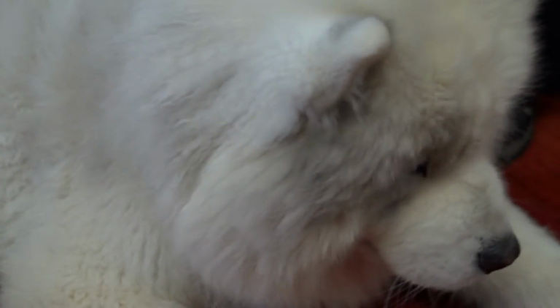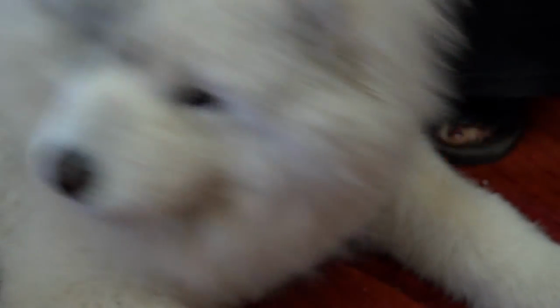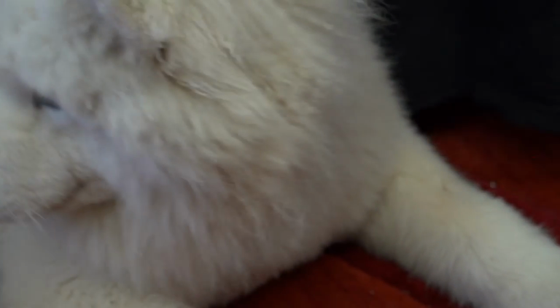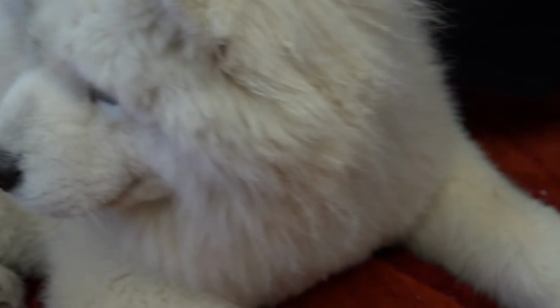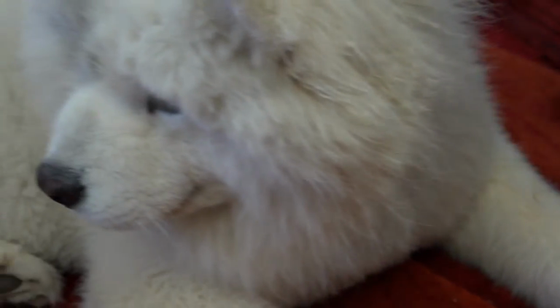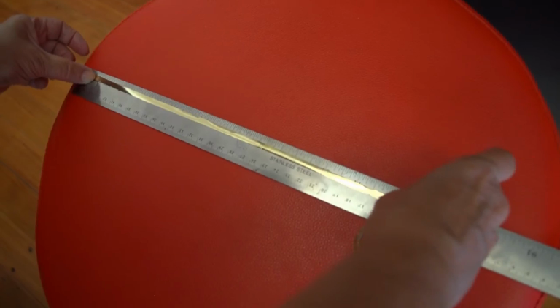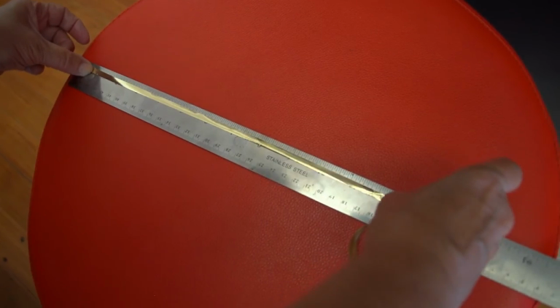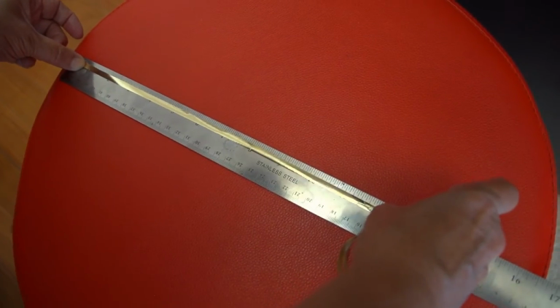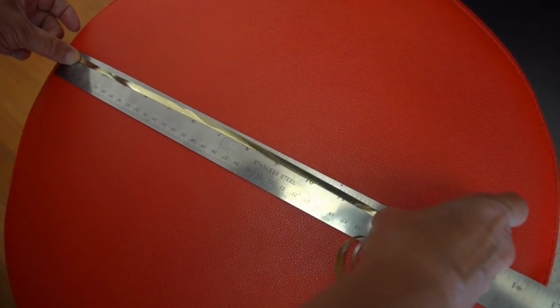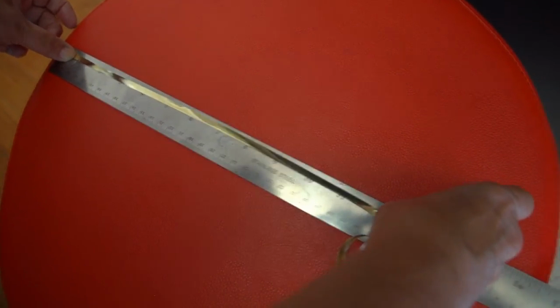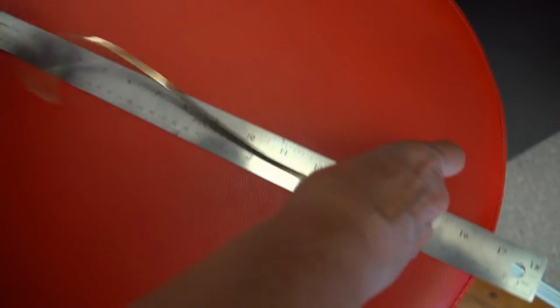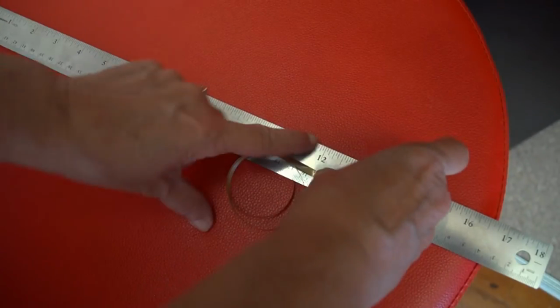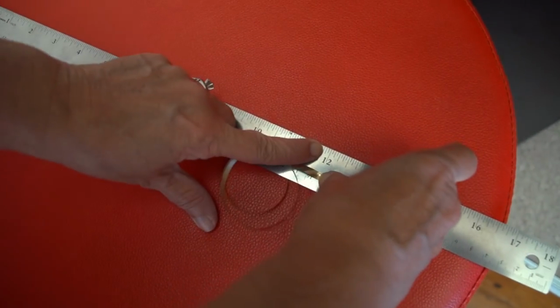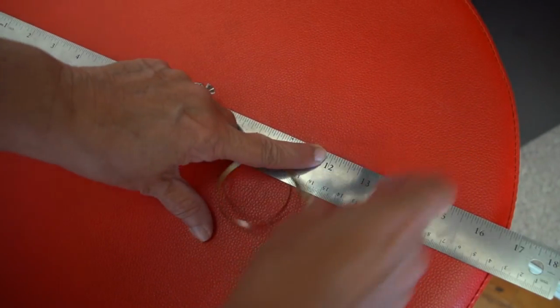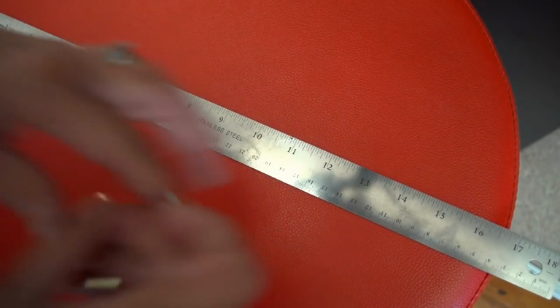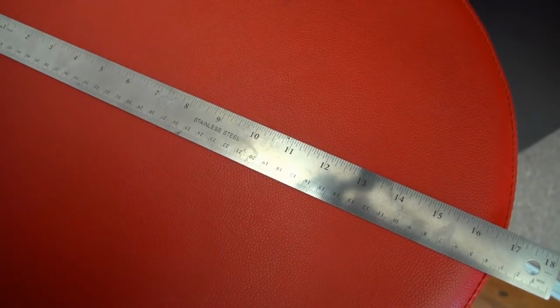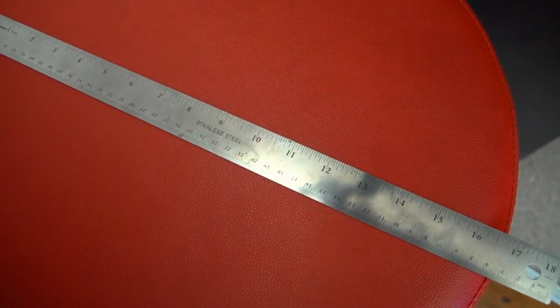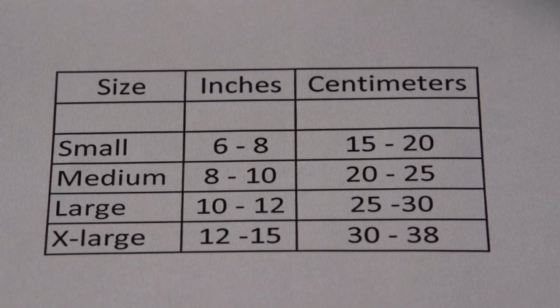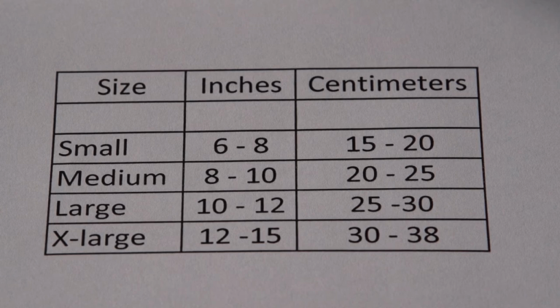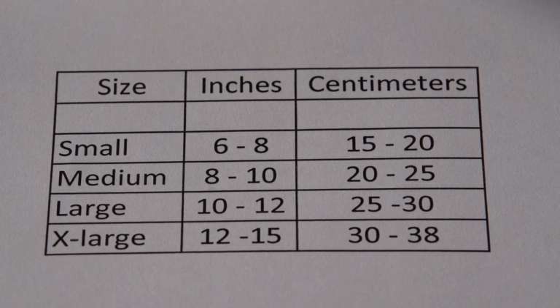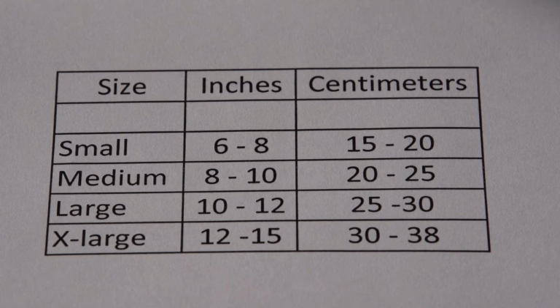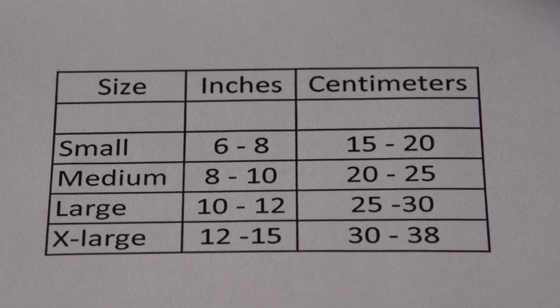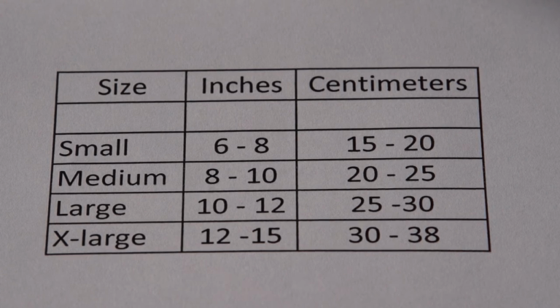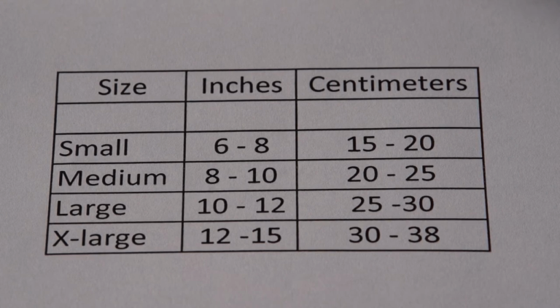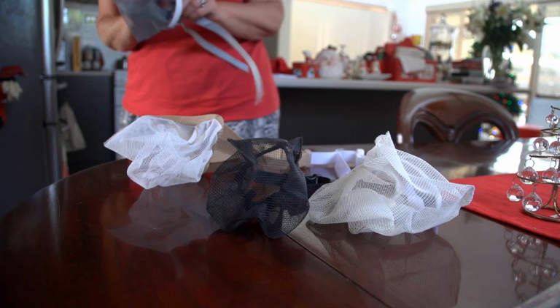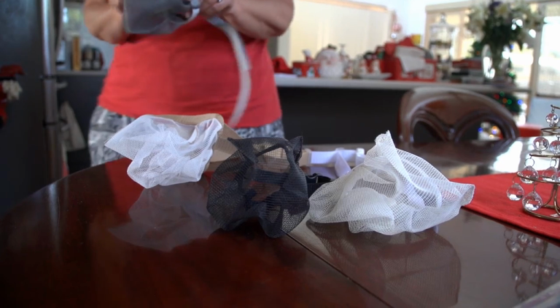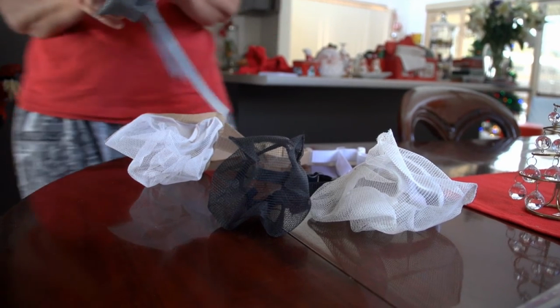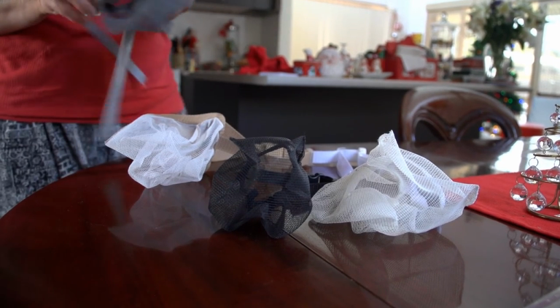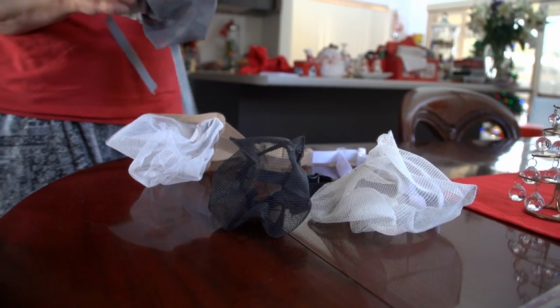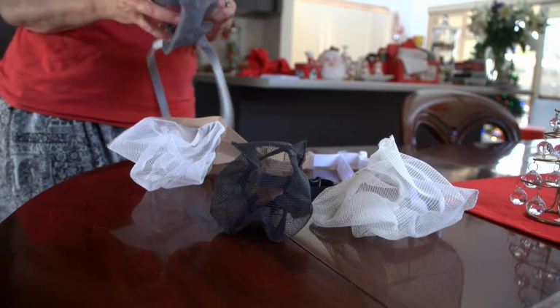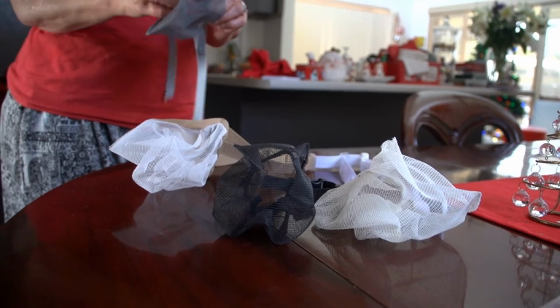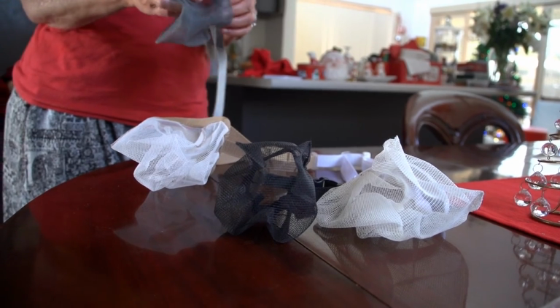Then compare the measurement against a rule. Refer to the sizing chart to get the right size for your pet. All that's left to do now is to choose your colour.